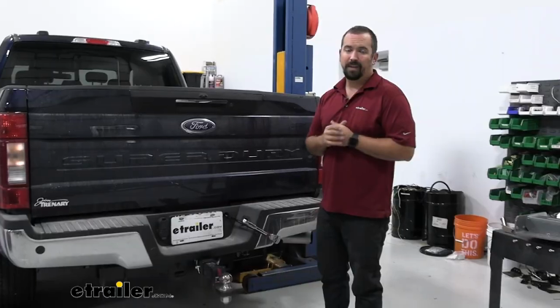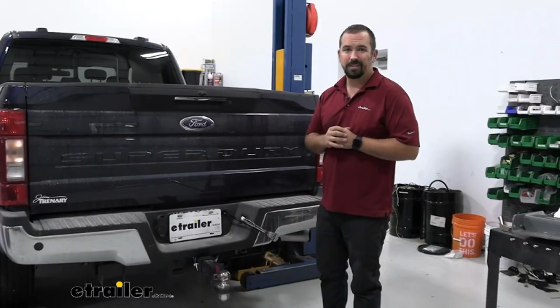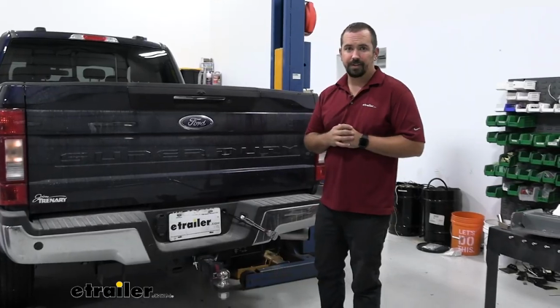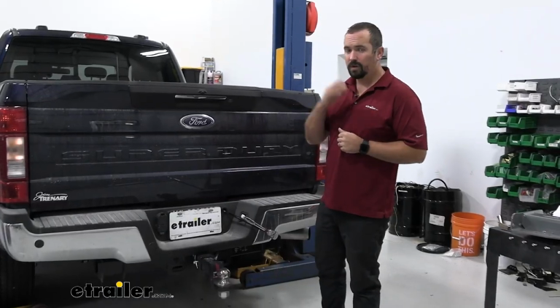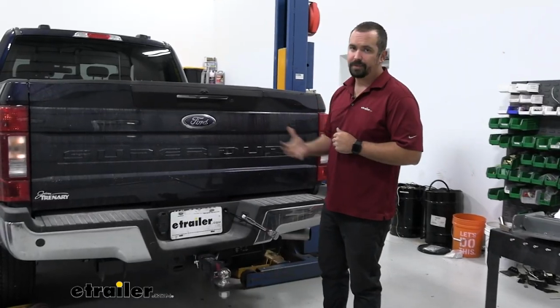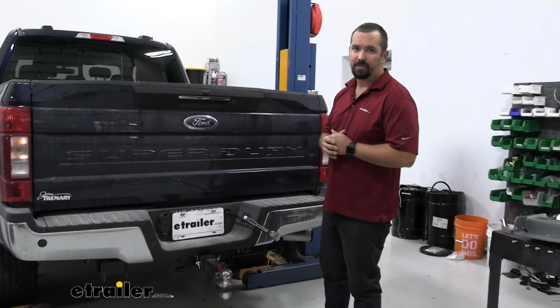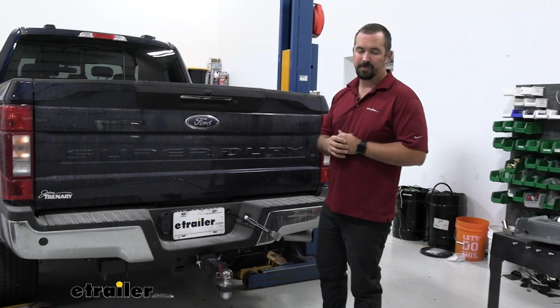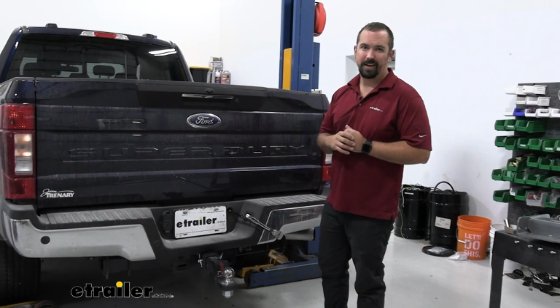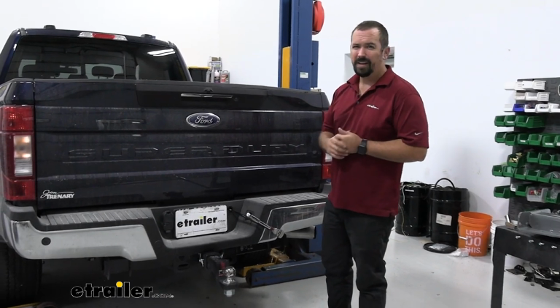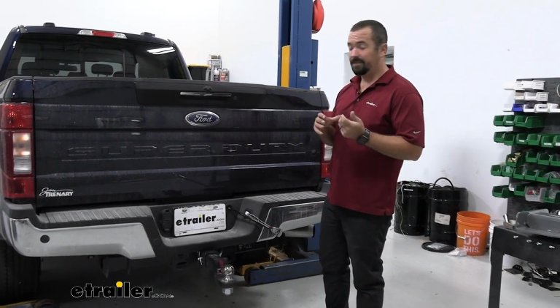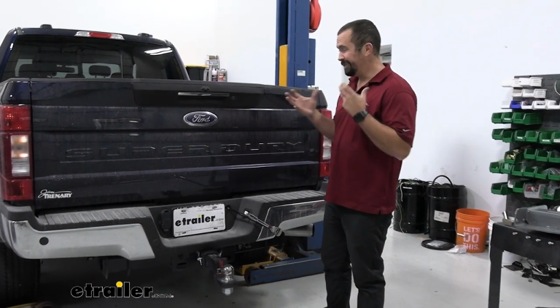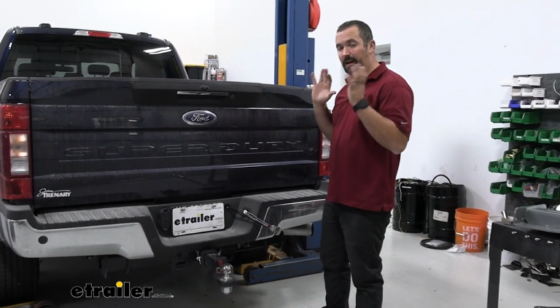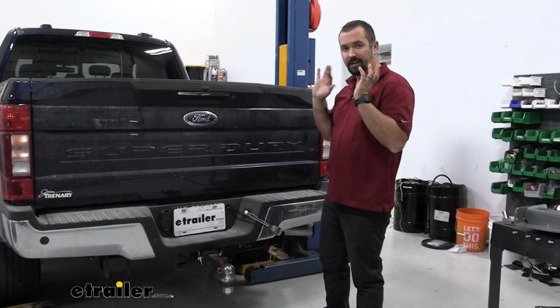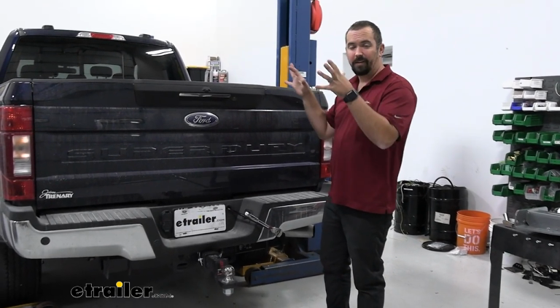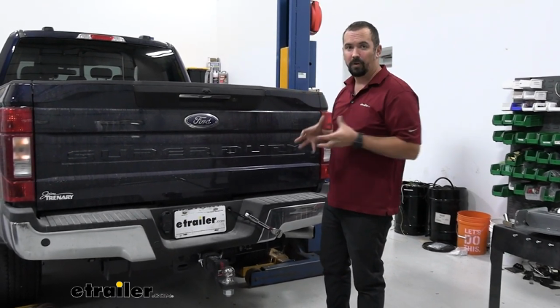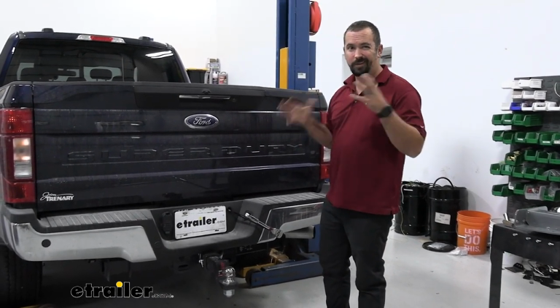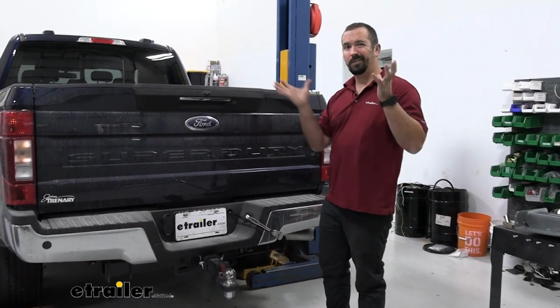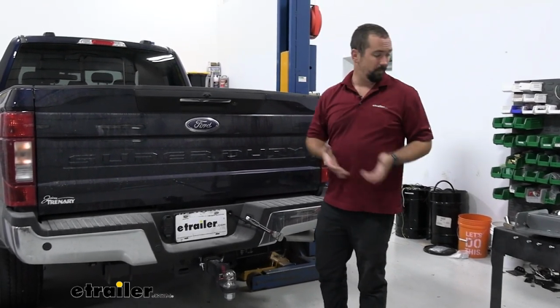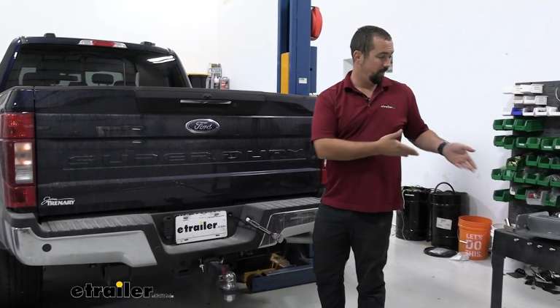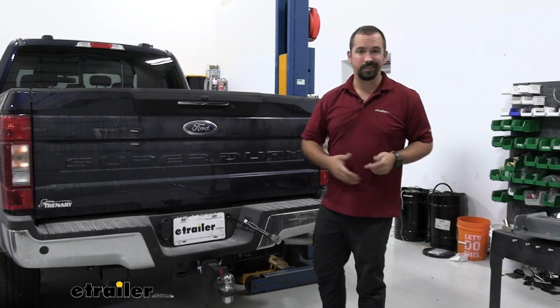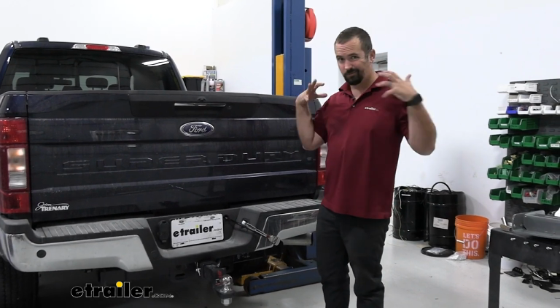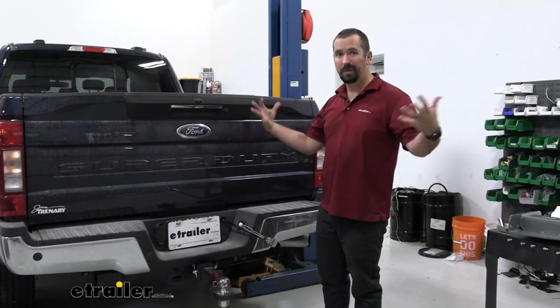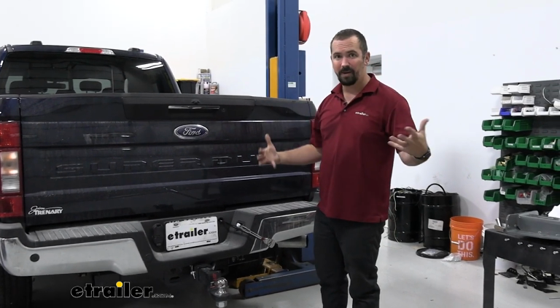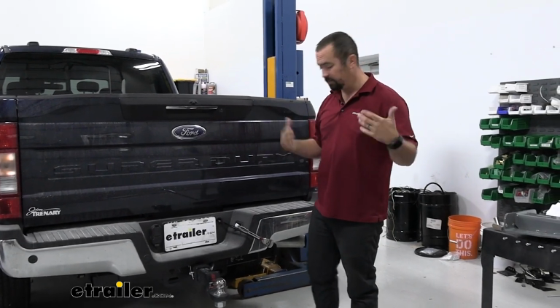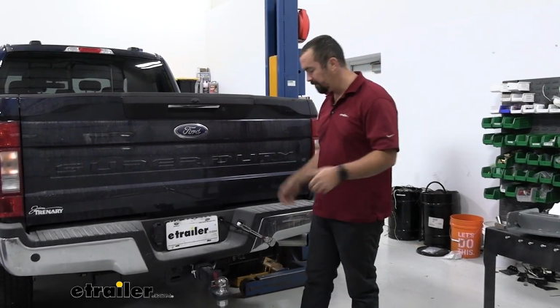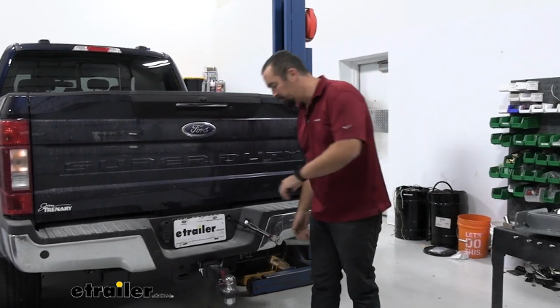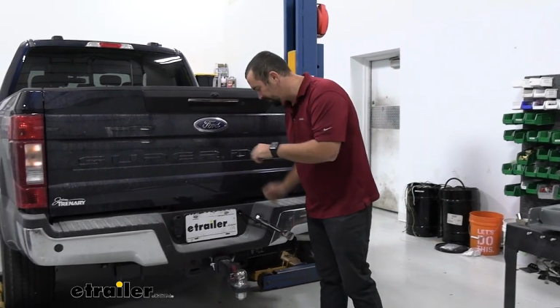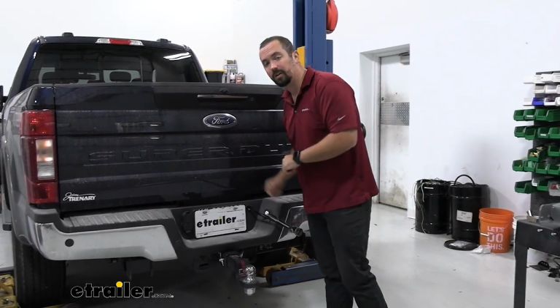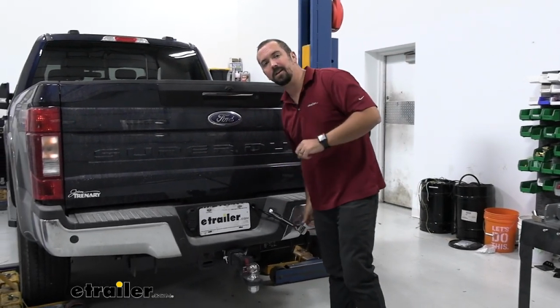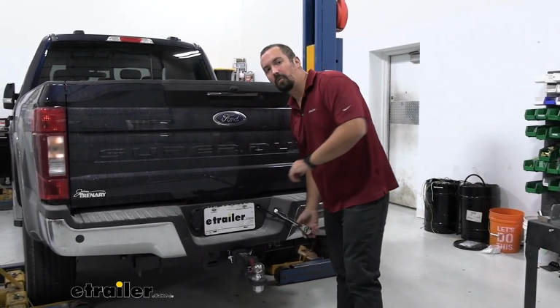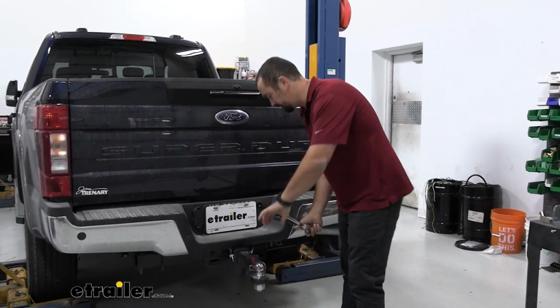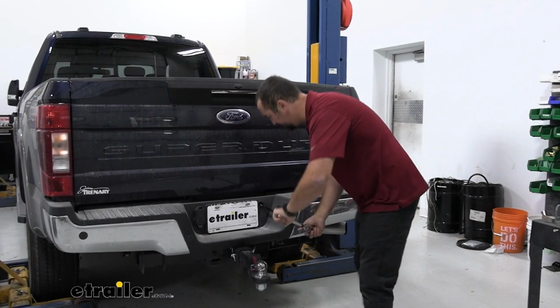Beginning the installation, we're going to drop down the spare tire. This is going to be a tight area, and when lifting heavy things more space is better, so to give us a little more real estate we'll lower down the spare tire.